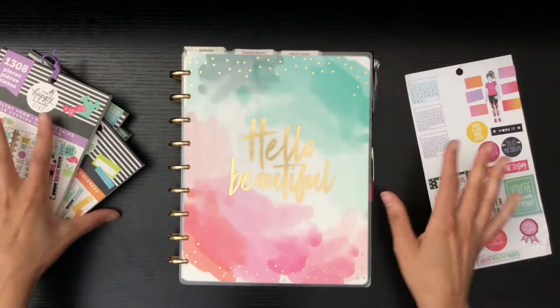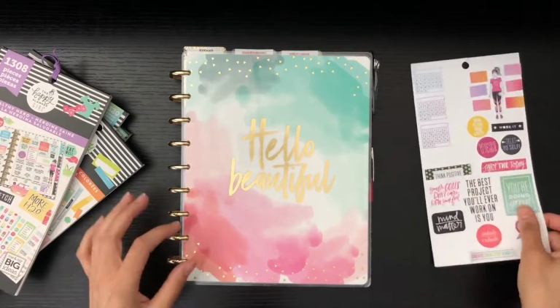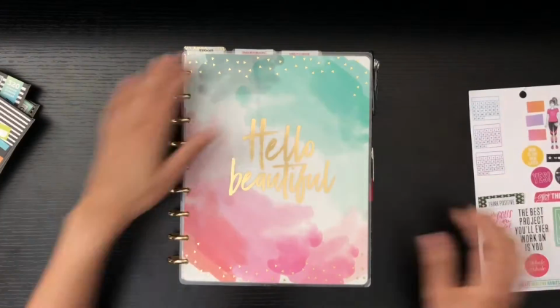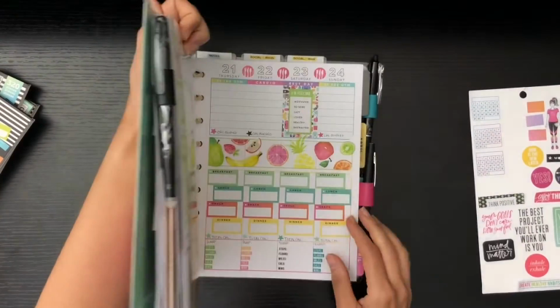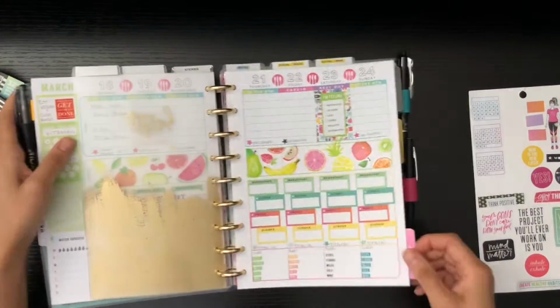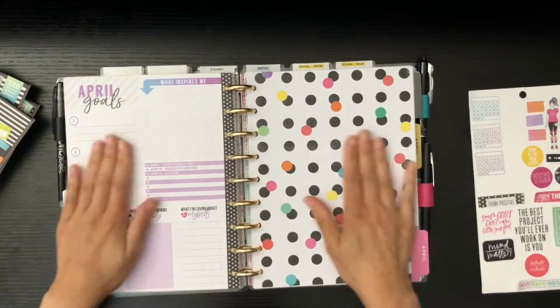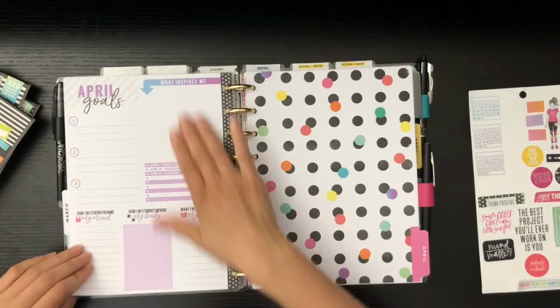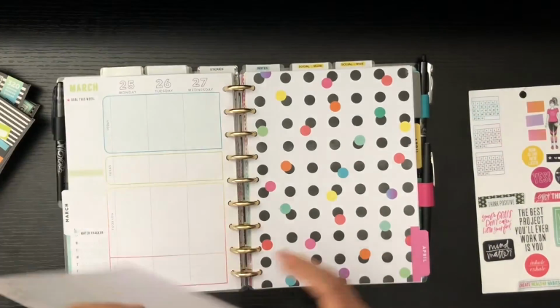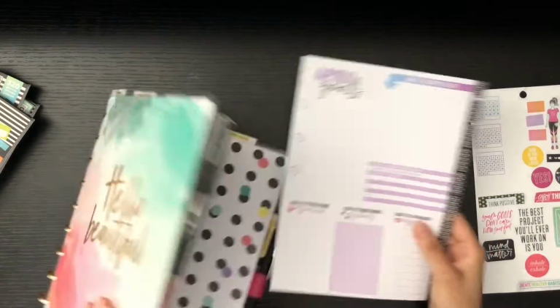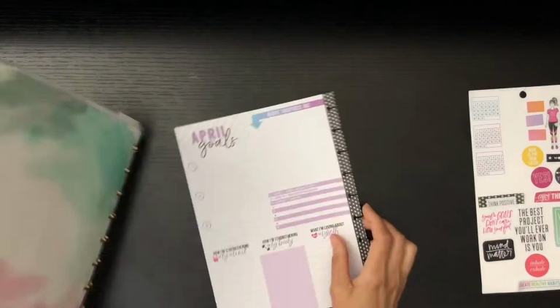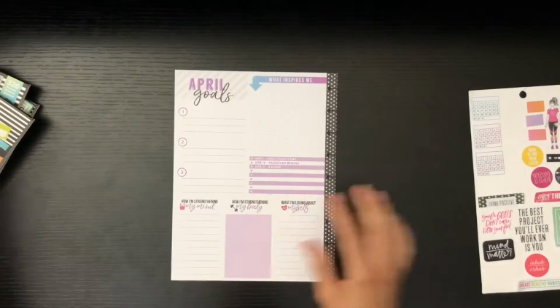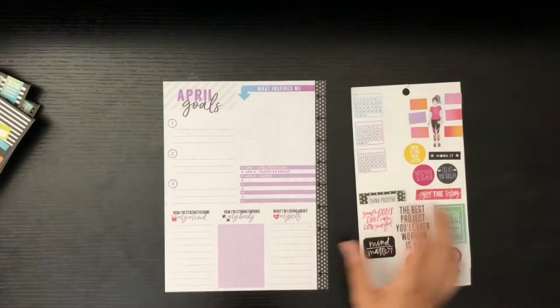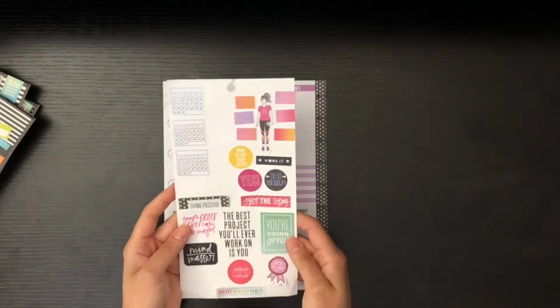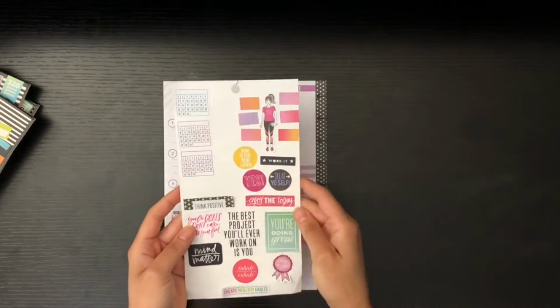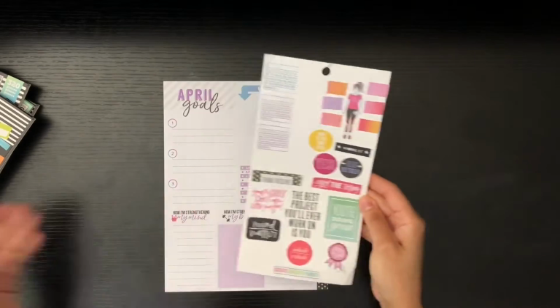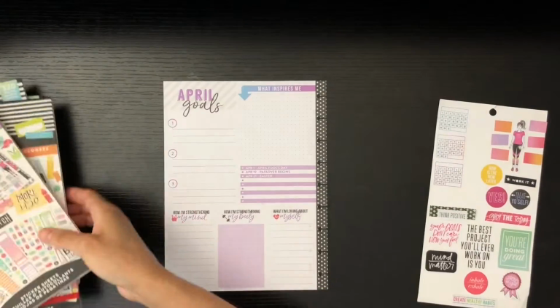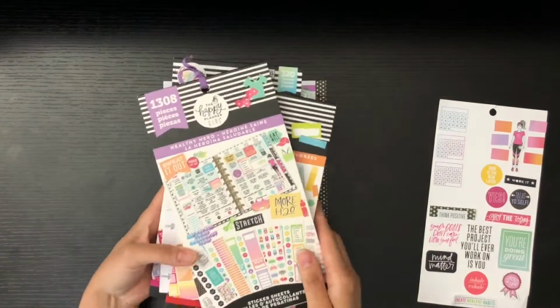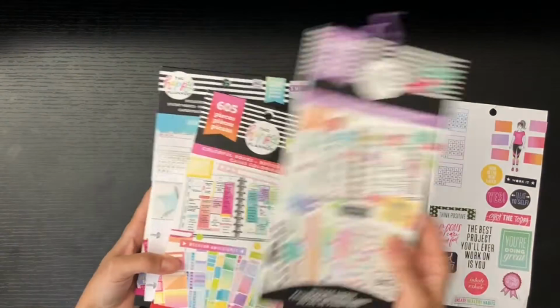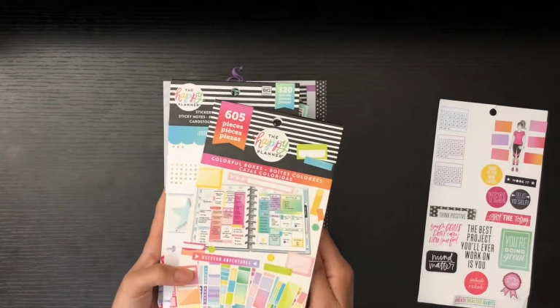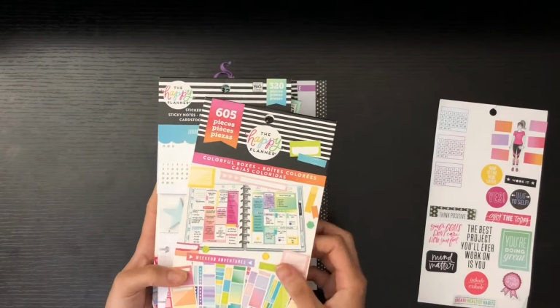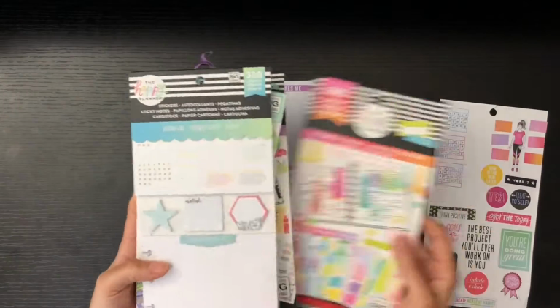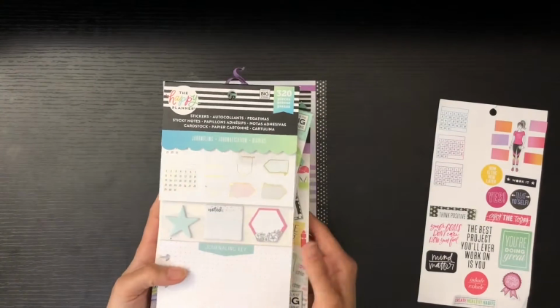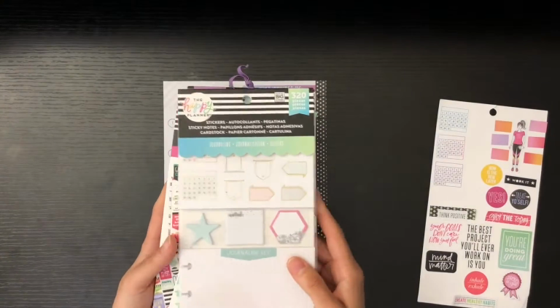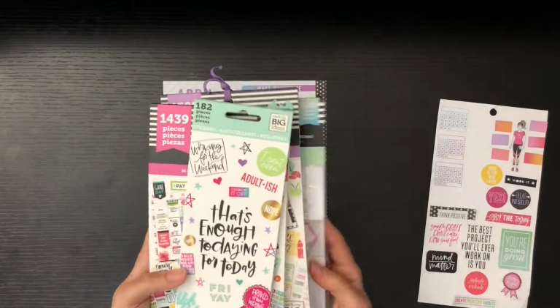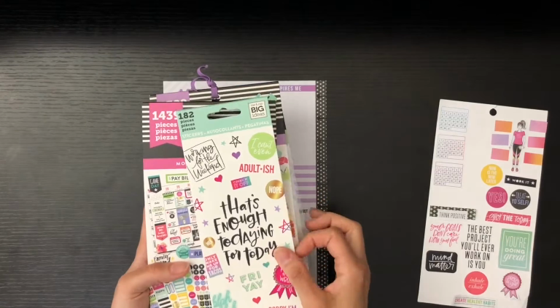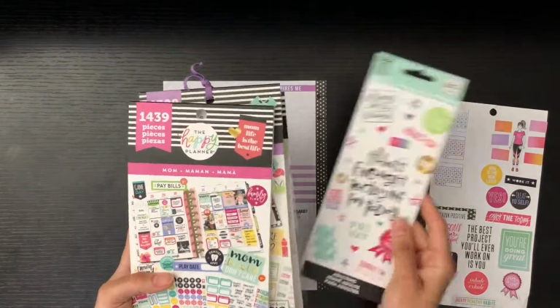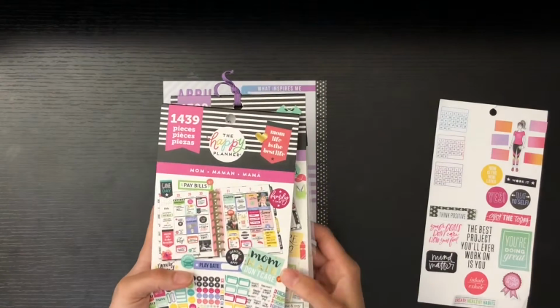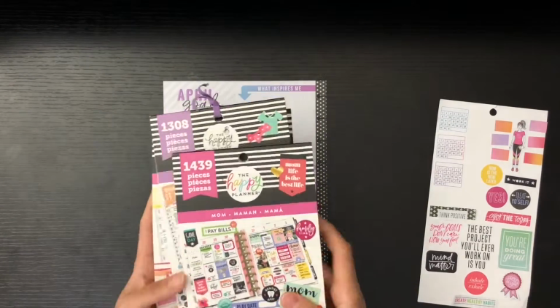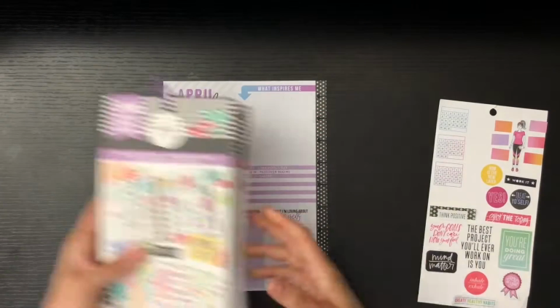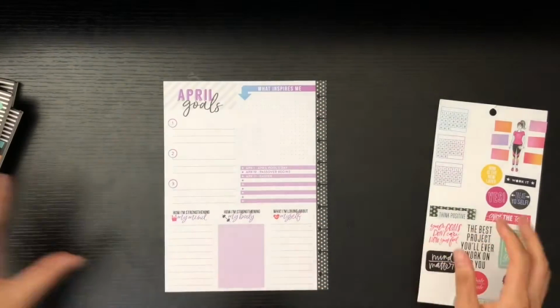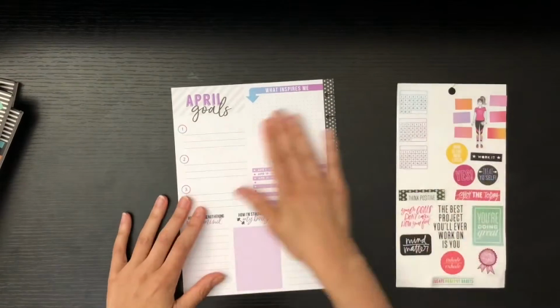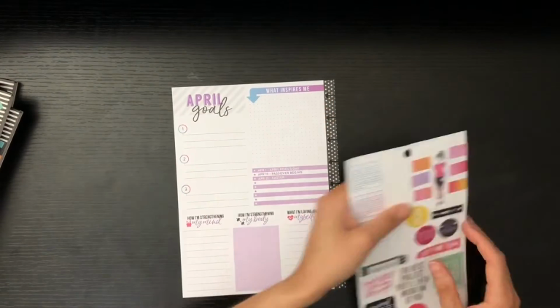Hello friends, welcome back to my channel! Today we'll be setting up our health and fitness goals for April. I've got my sticker sheet here as well as the sticker books that I use primarily for this spread, so let's just get into it.